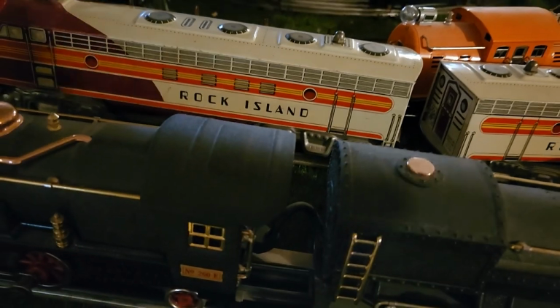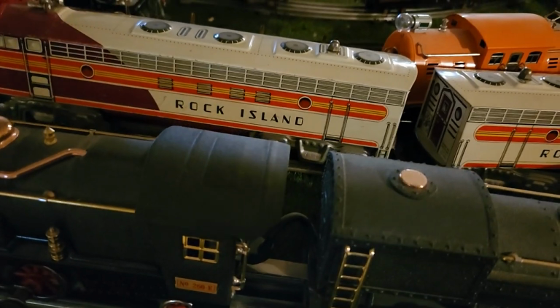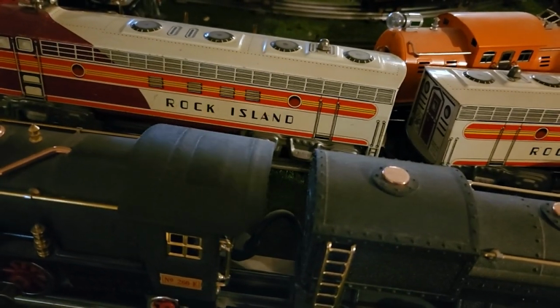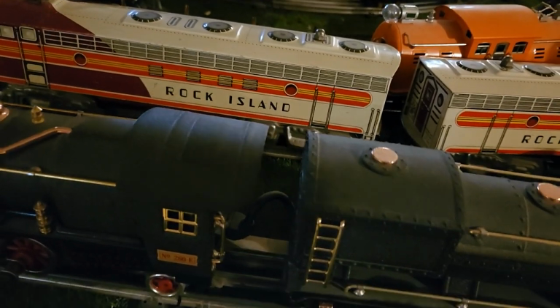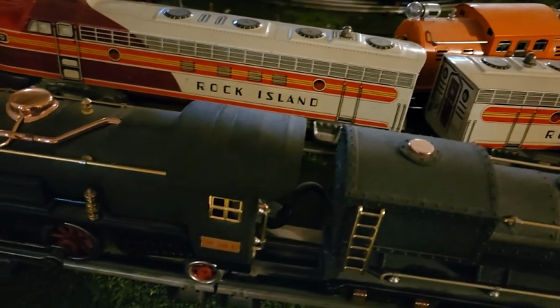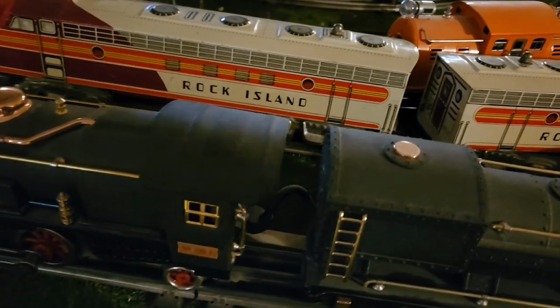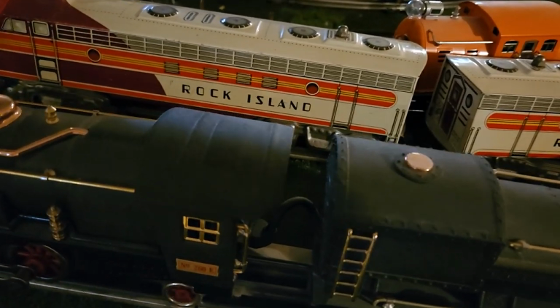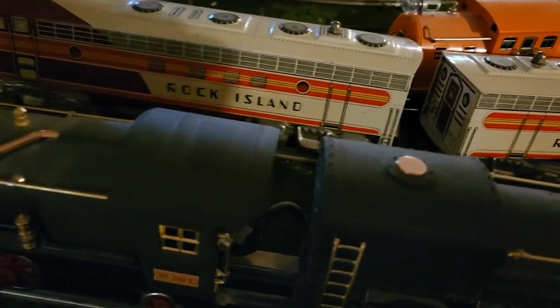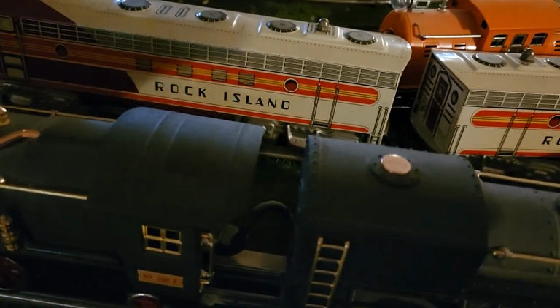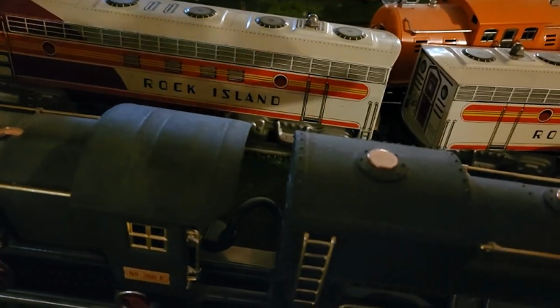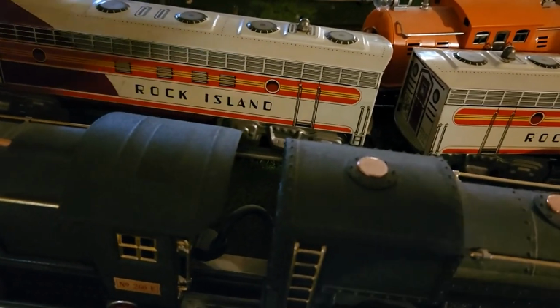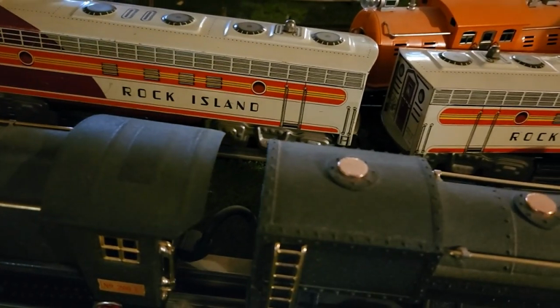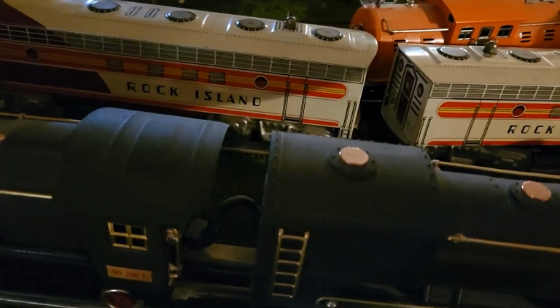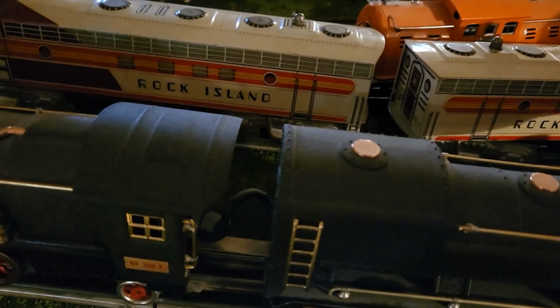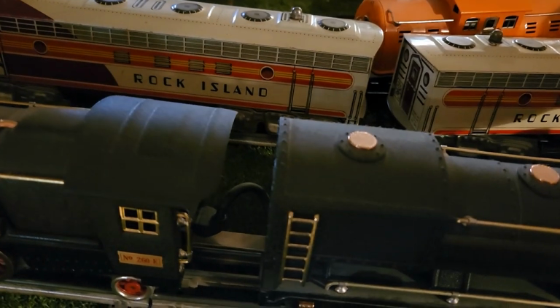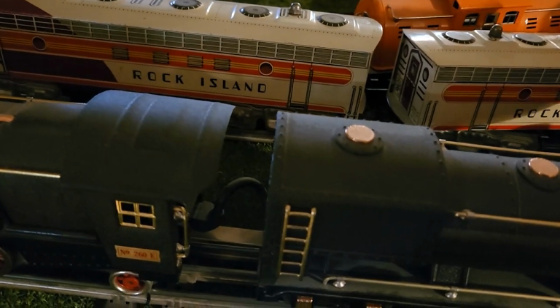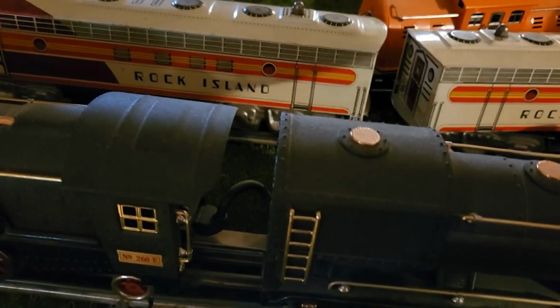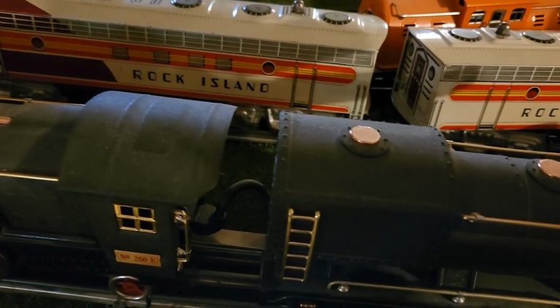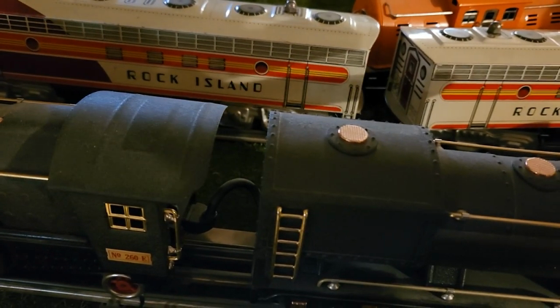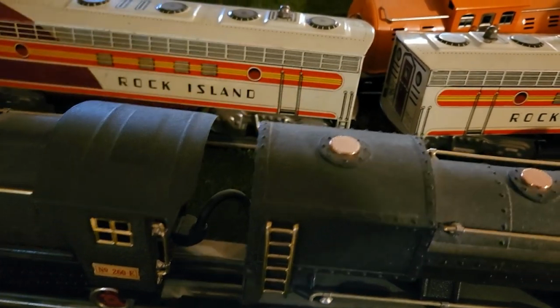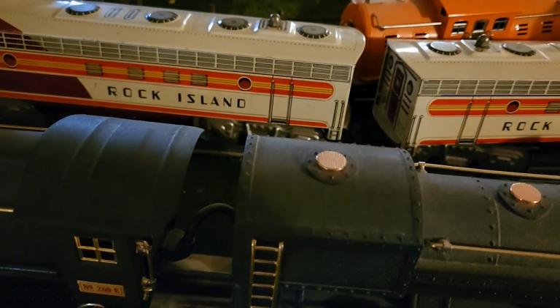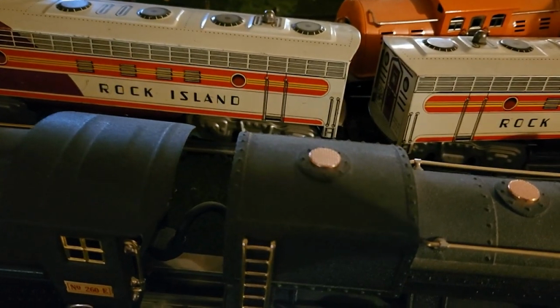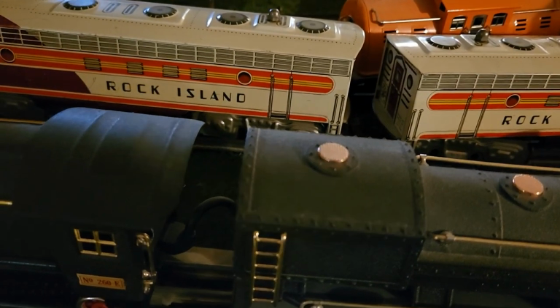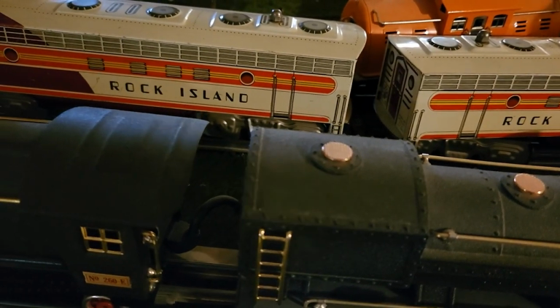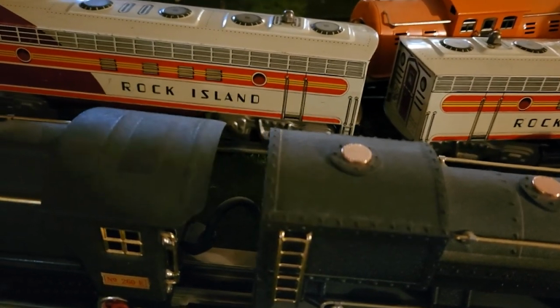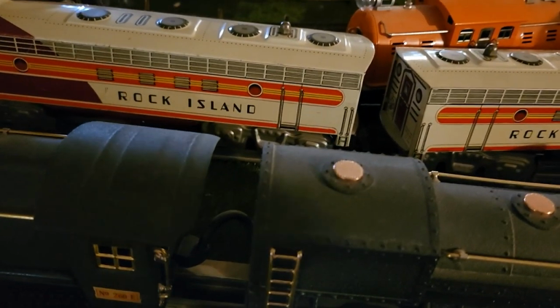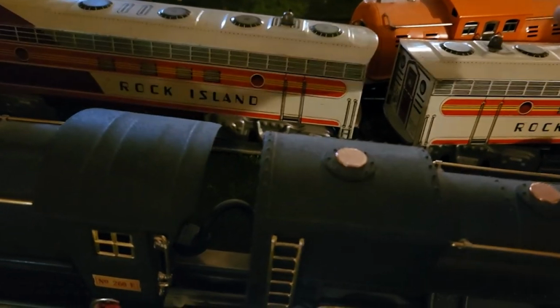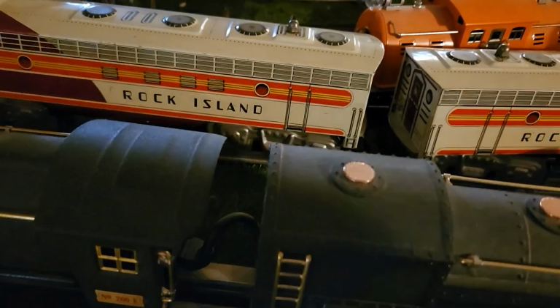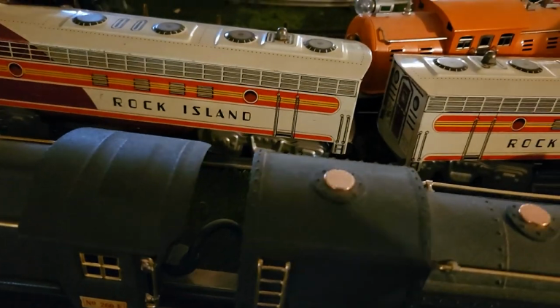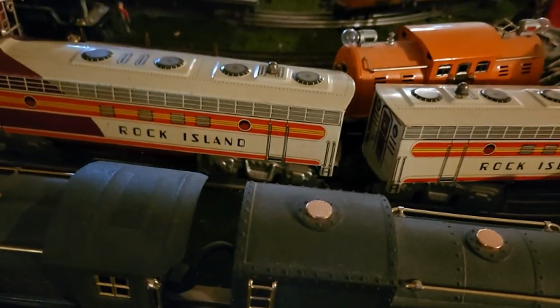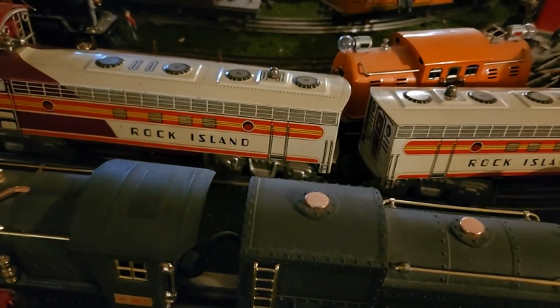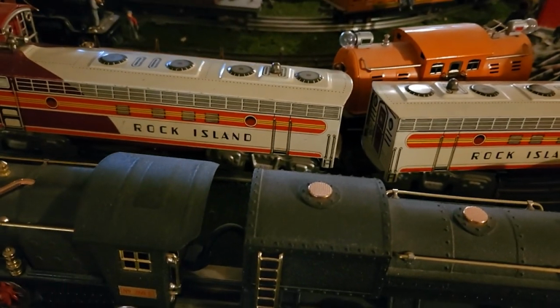So it will go fairly well on a pre-war layout, and these aren't going to get run that much. I'll explain why in the last part of the video, which is going to be seeing the train run — so stick around for that.